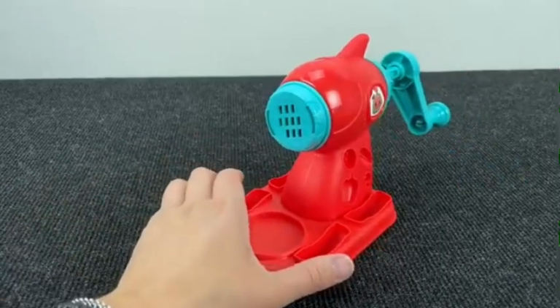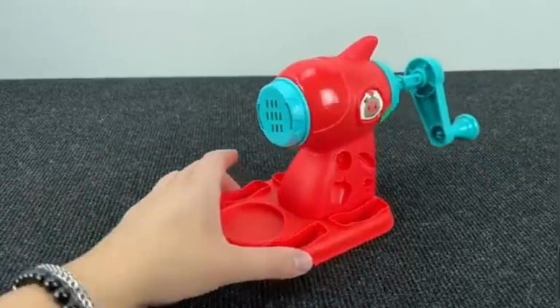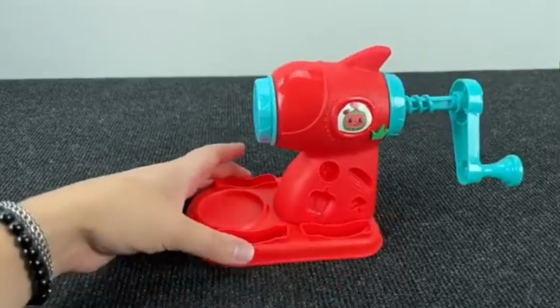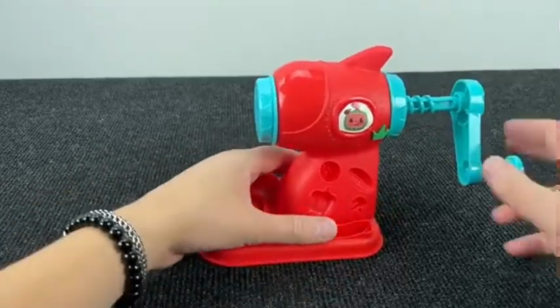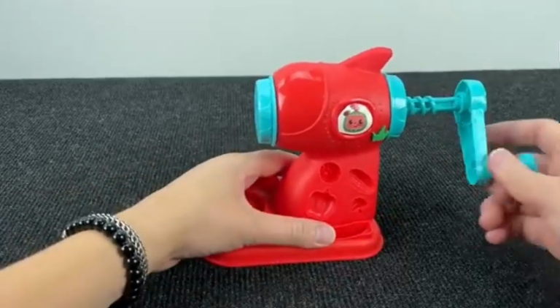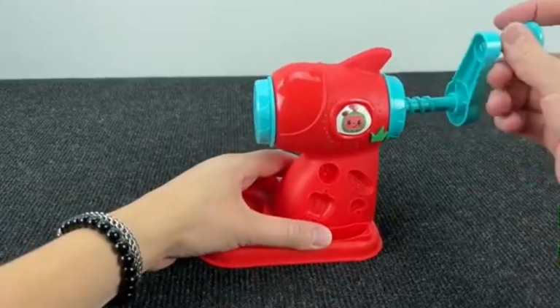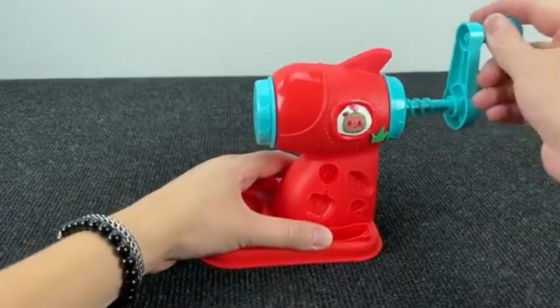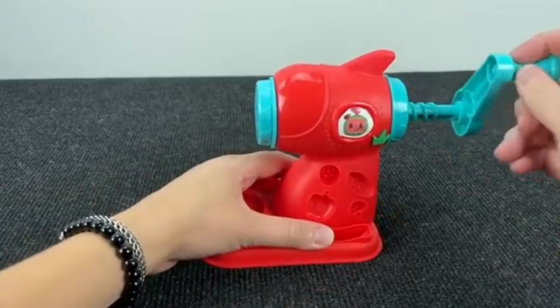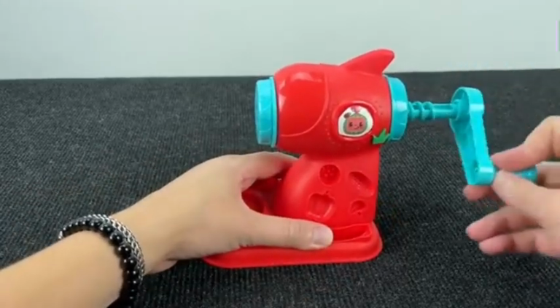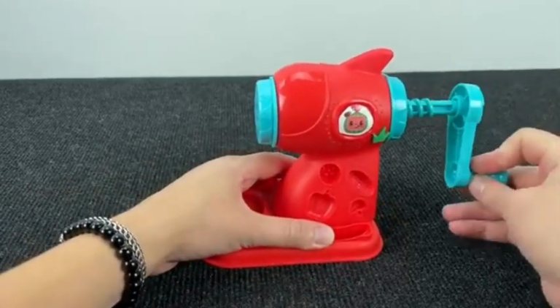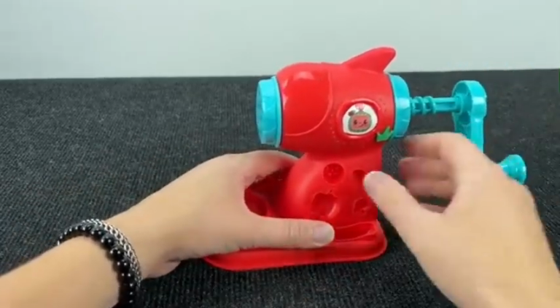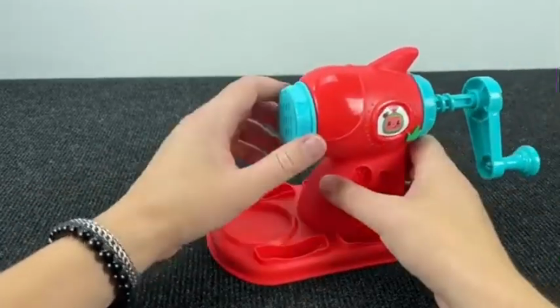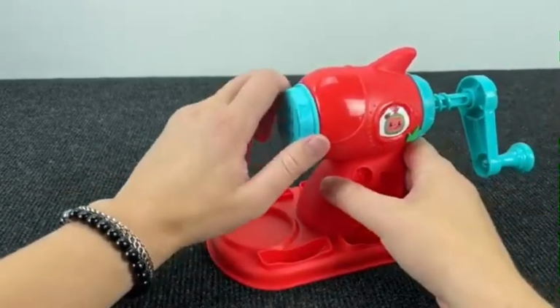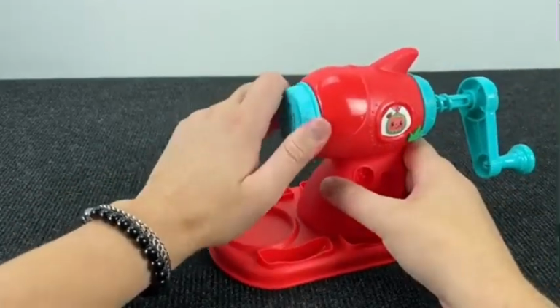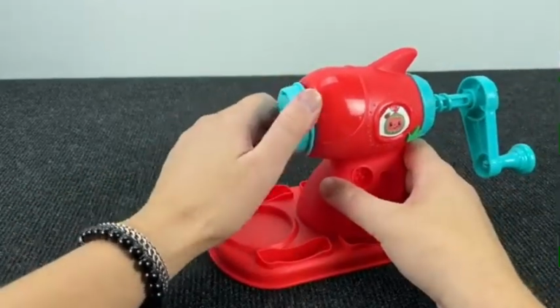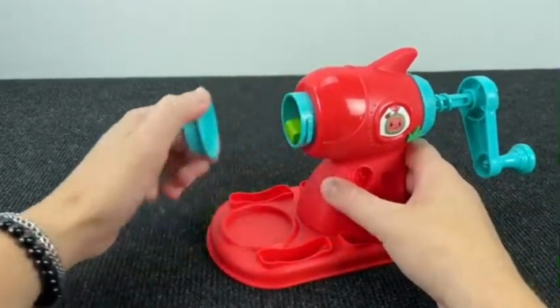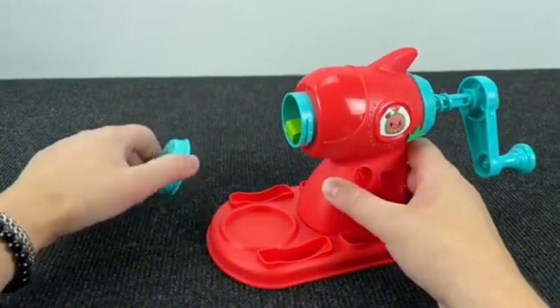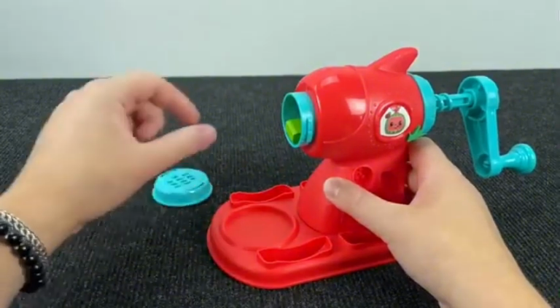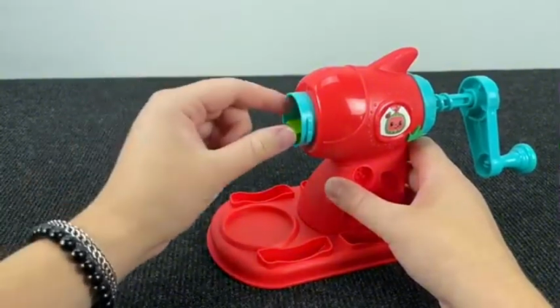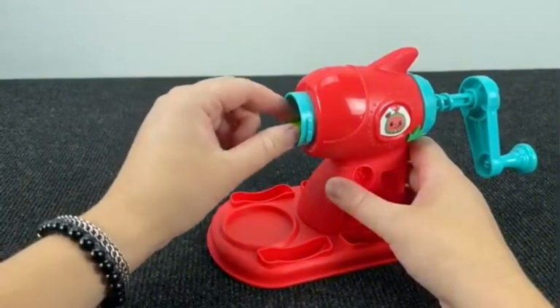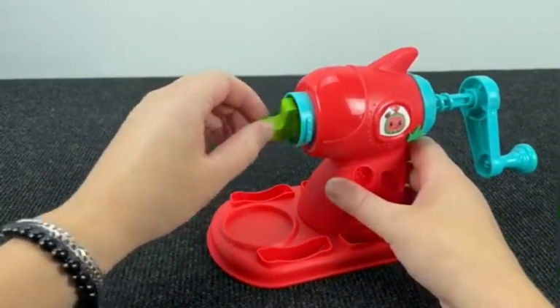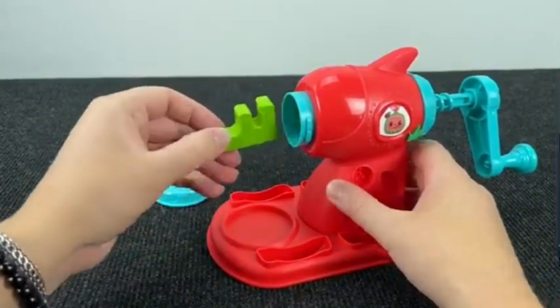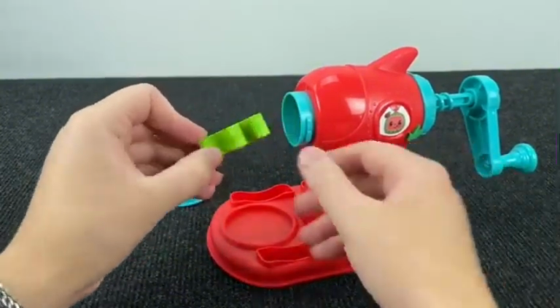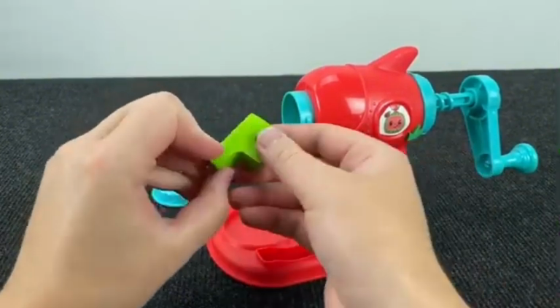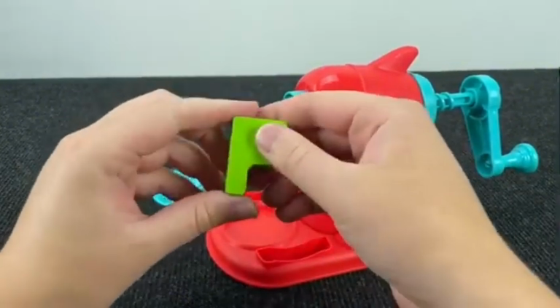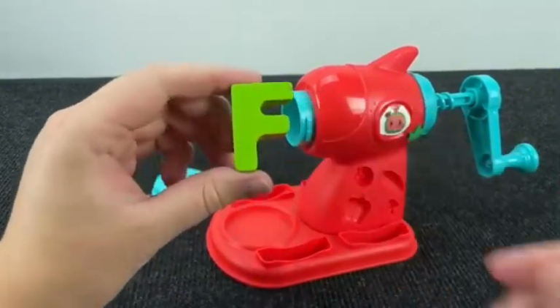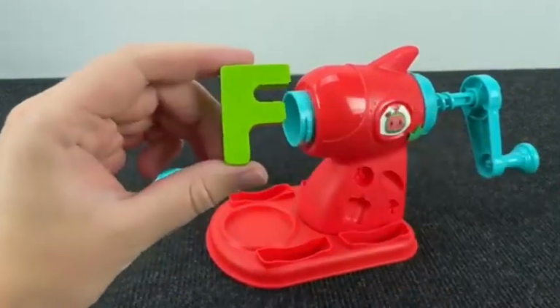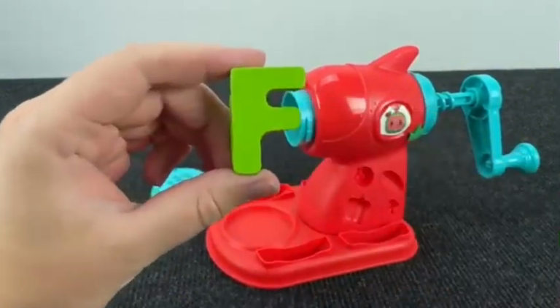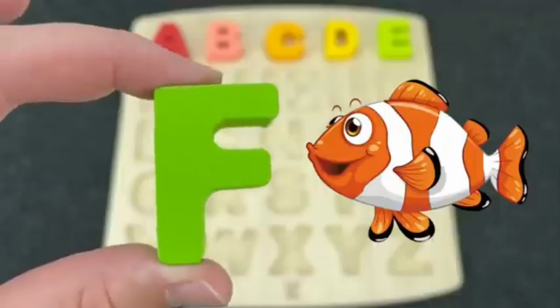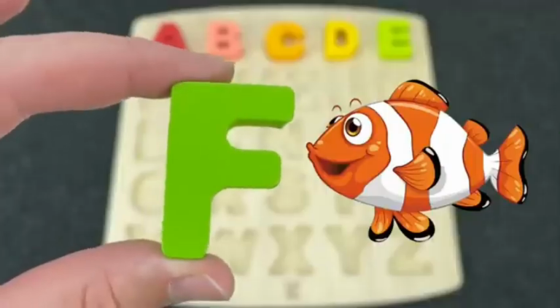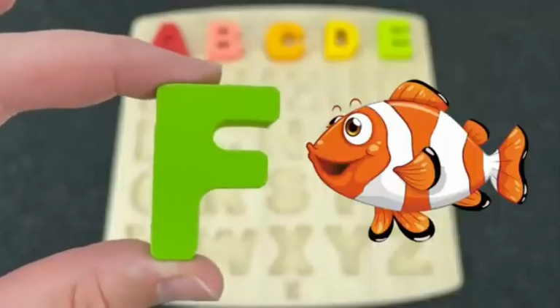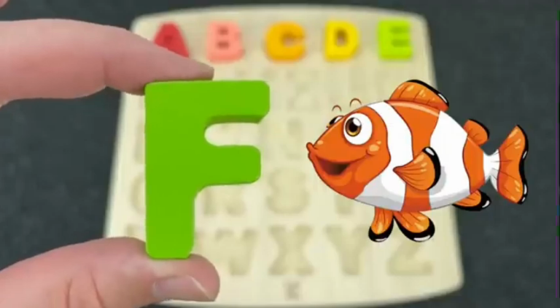It's a meat grinder! Let's see what's inside this meat grinder. Open. Wow! It's the letter F. F is for Fish.